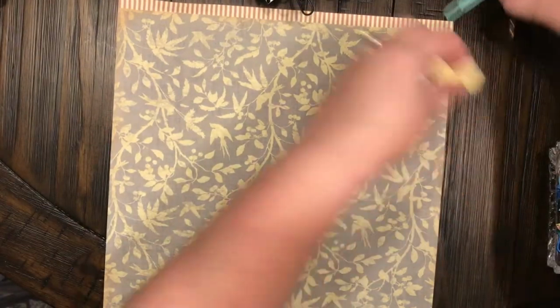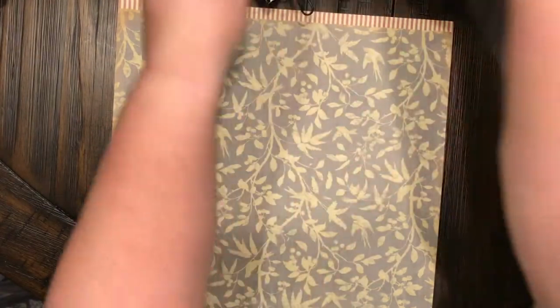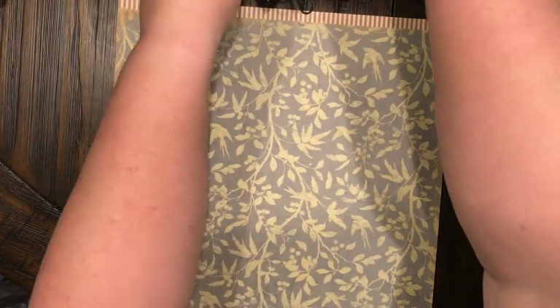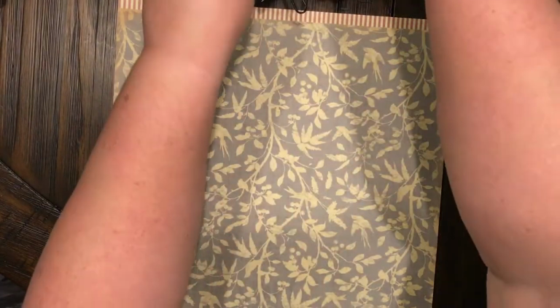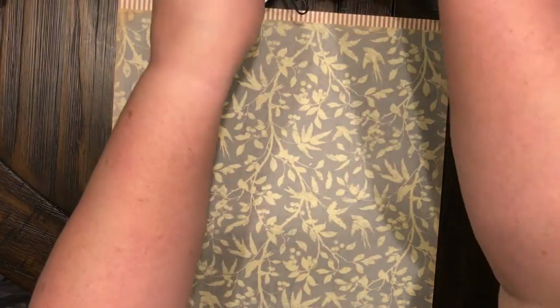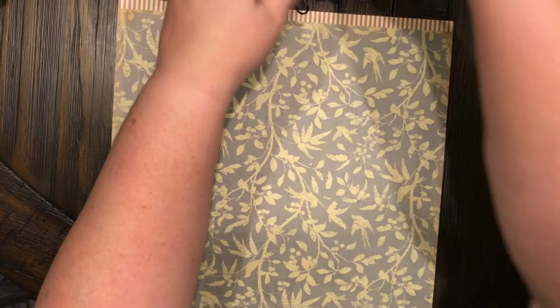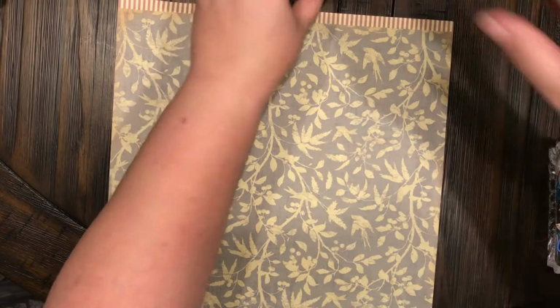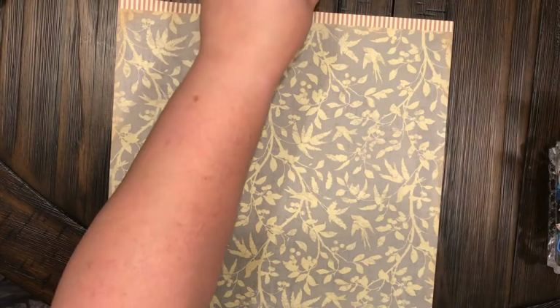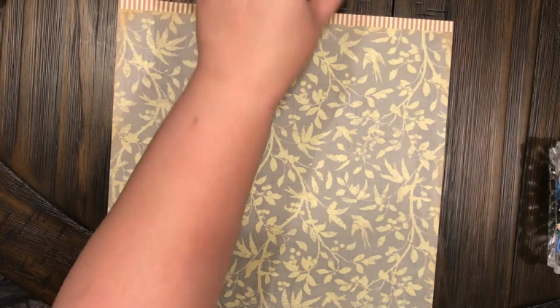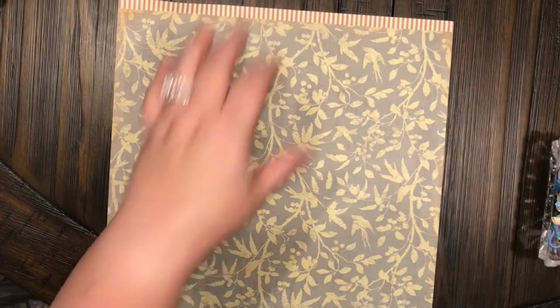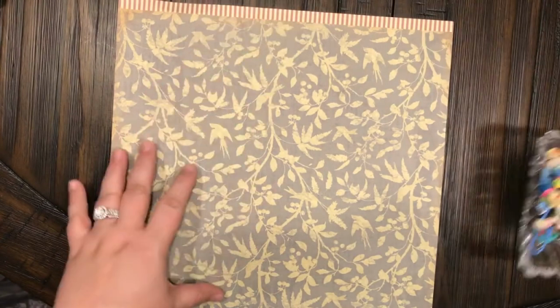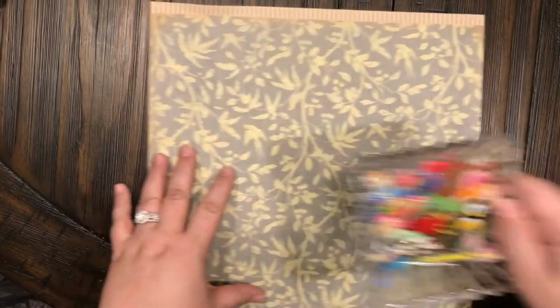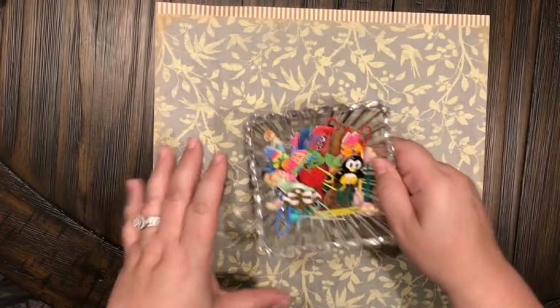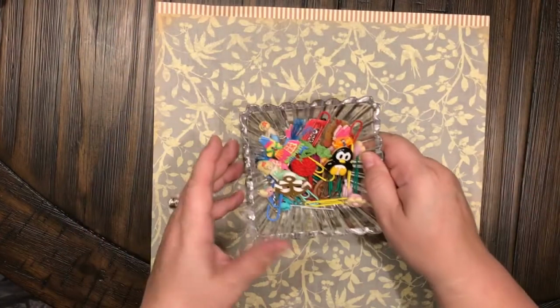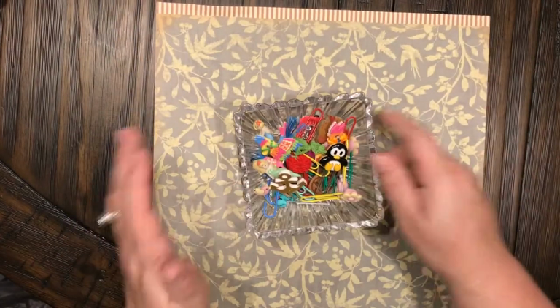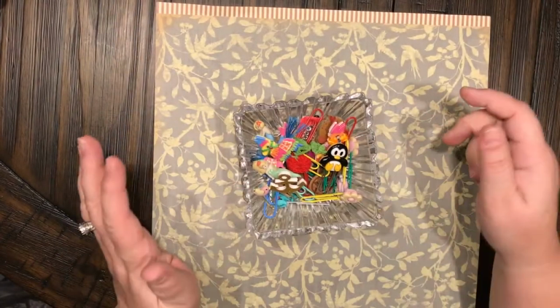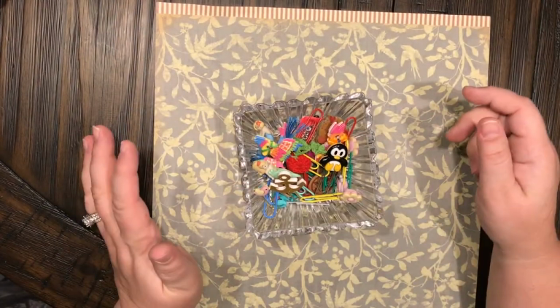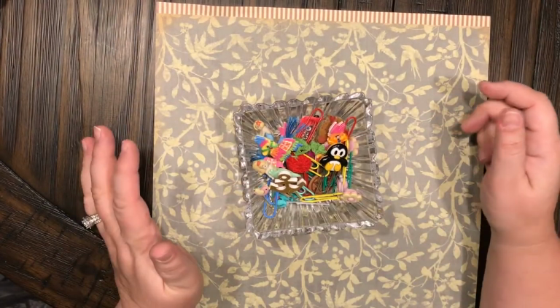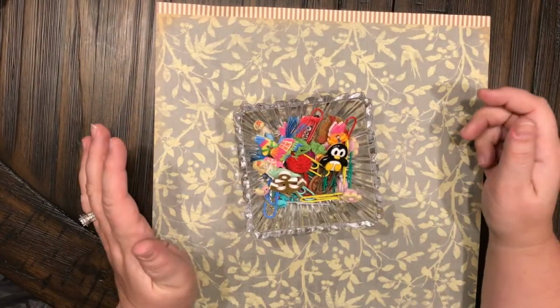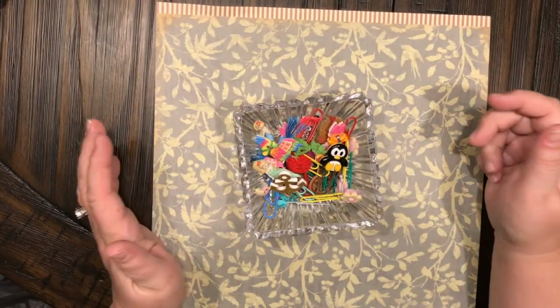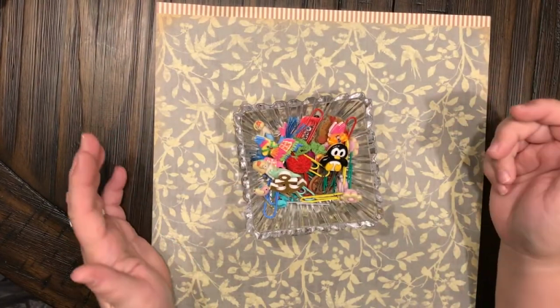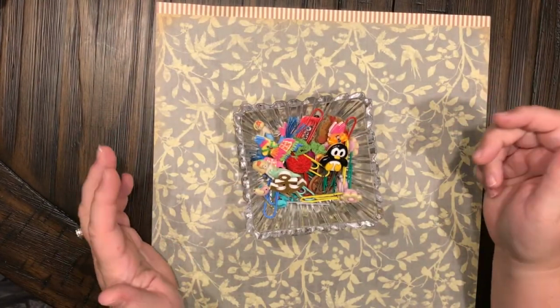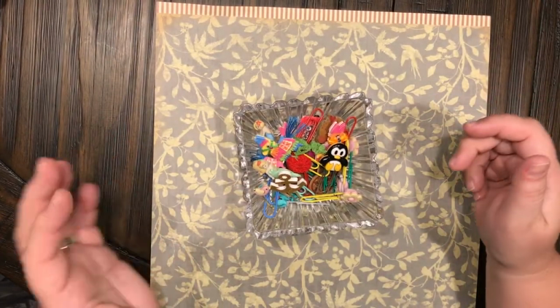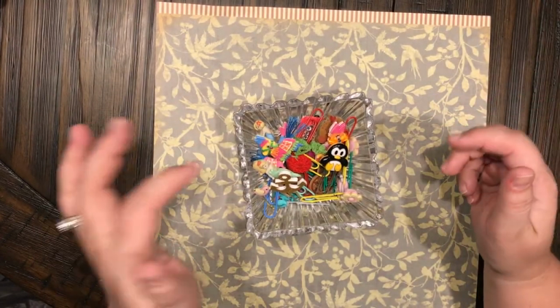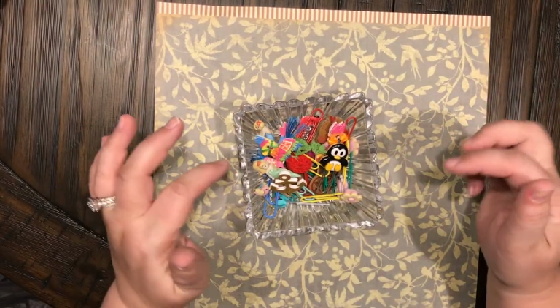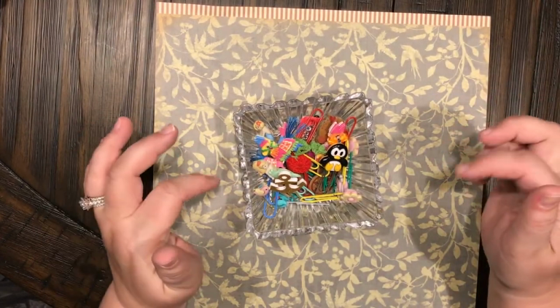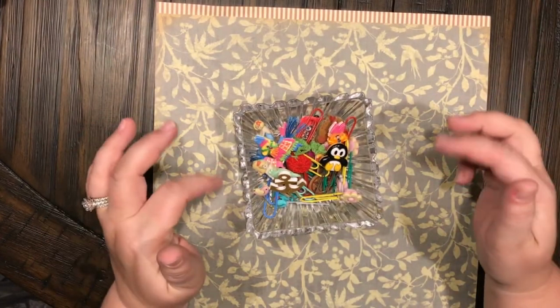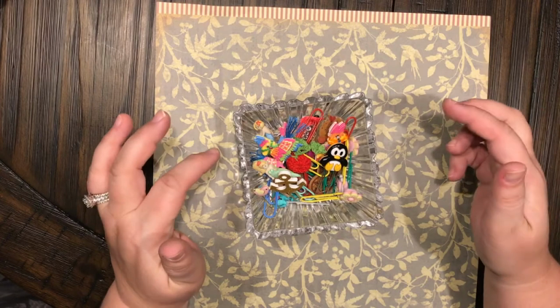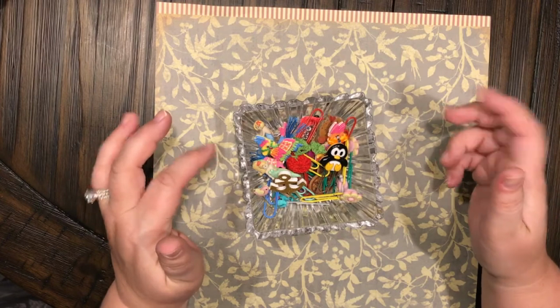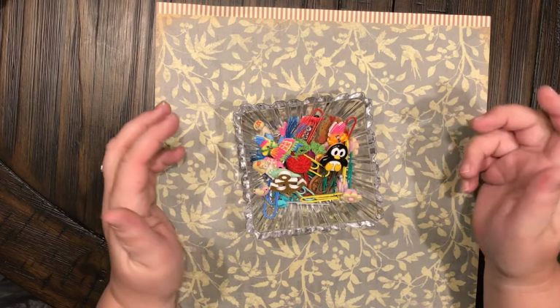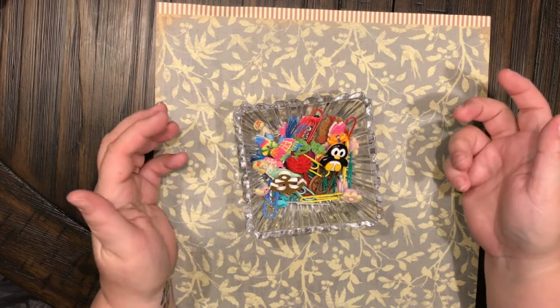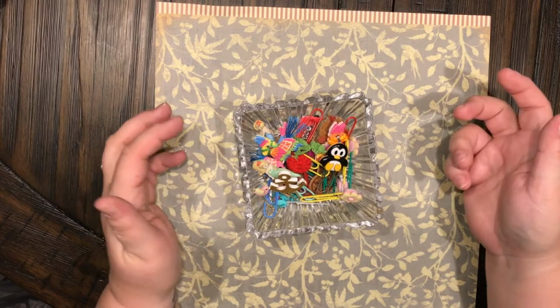These are just the fun ones — I made these from stickers and buttons.